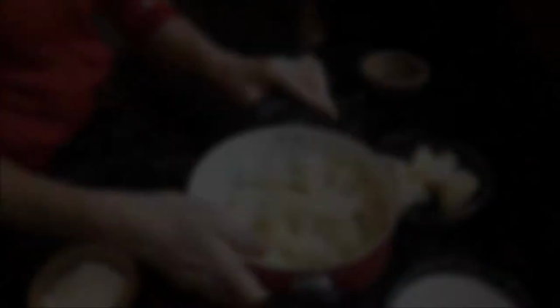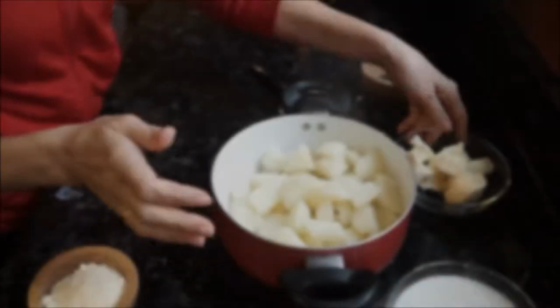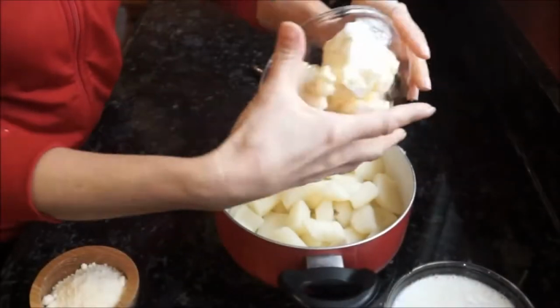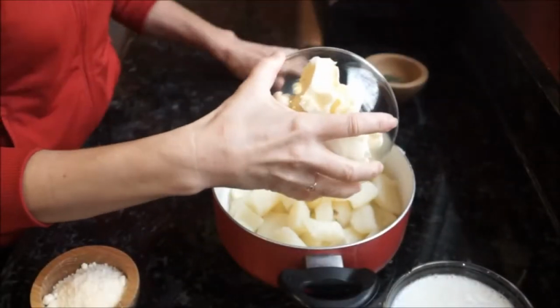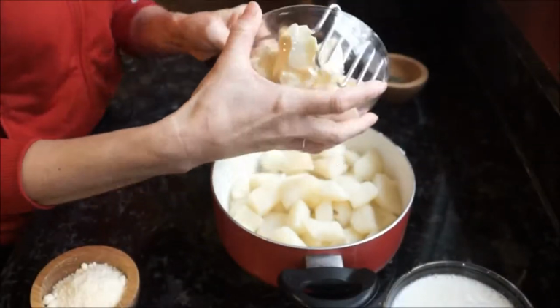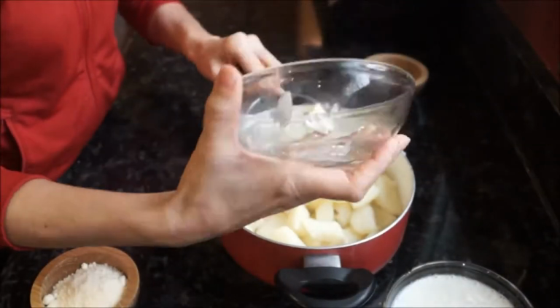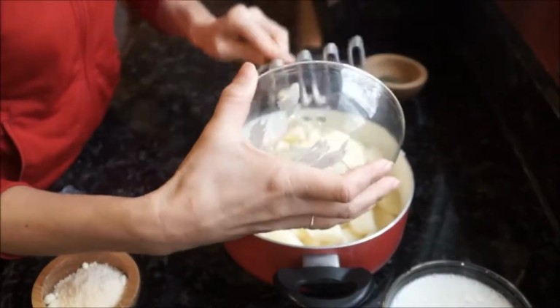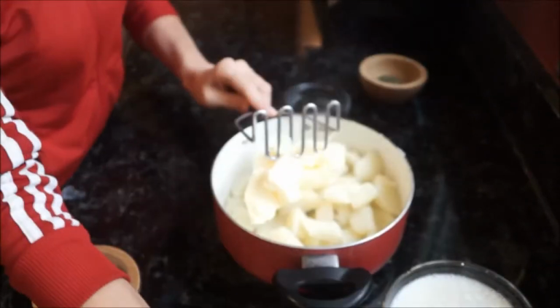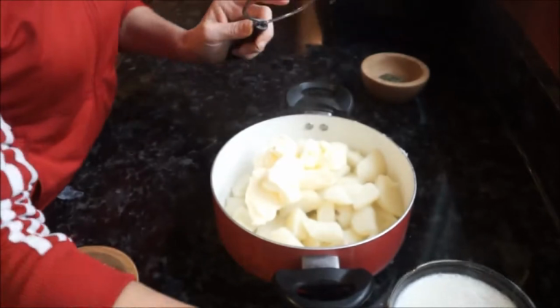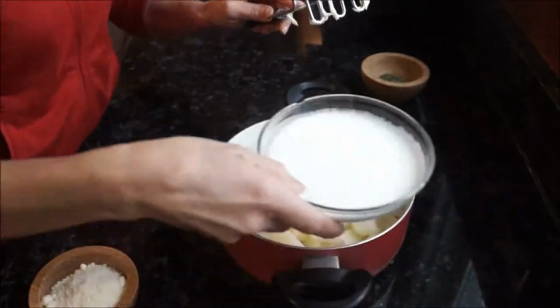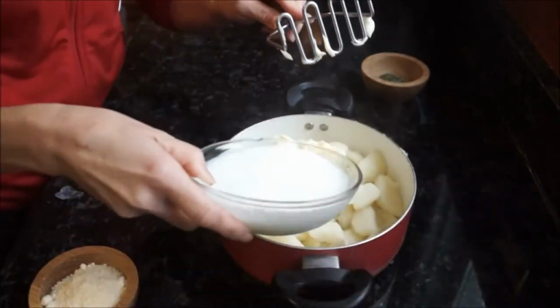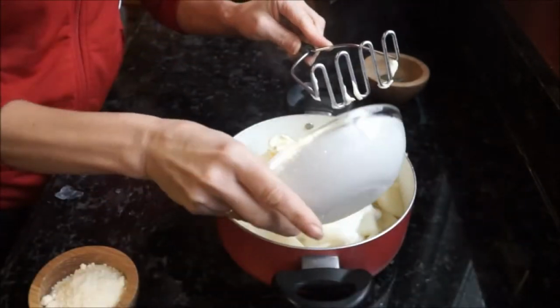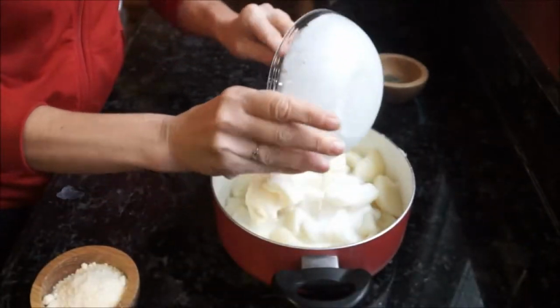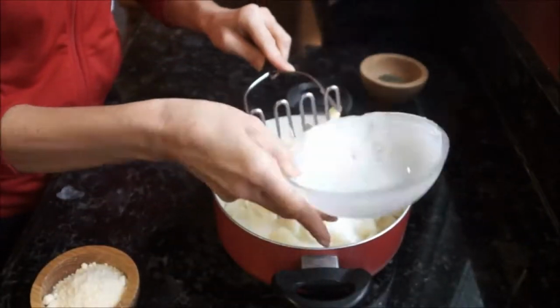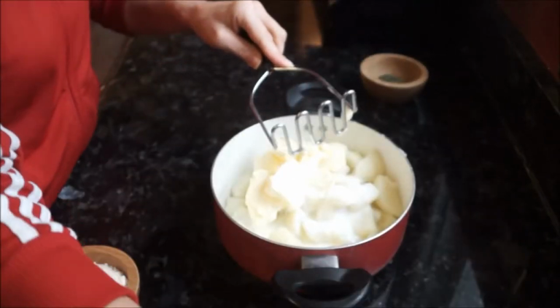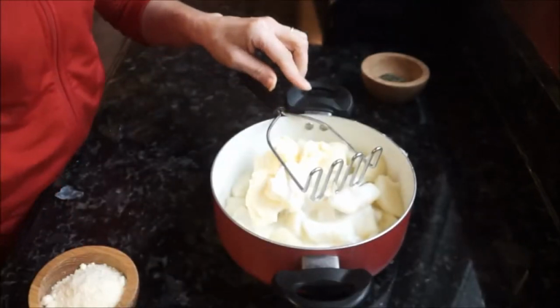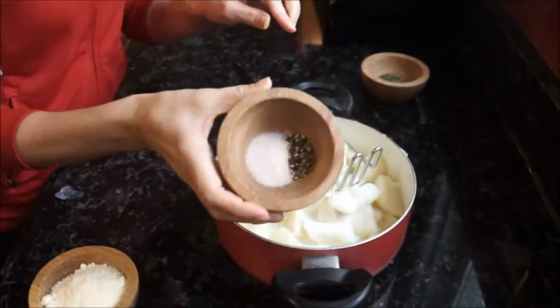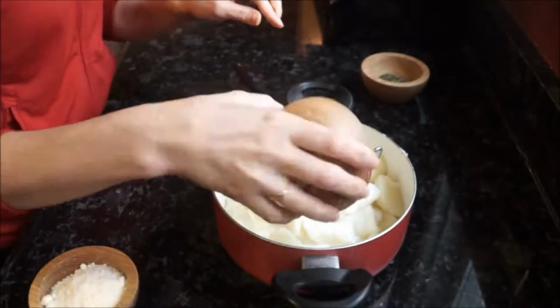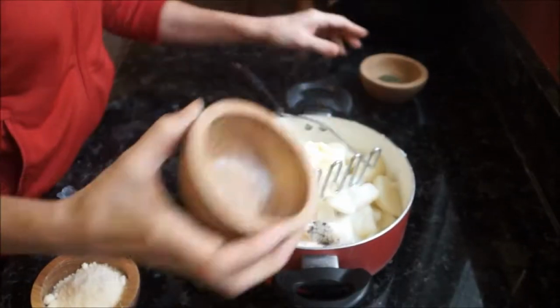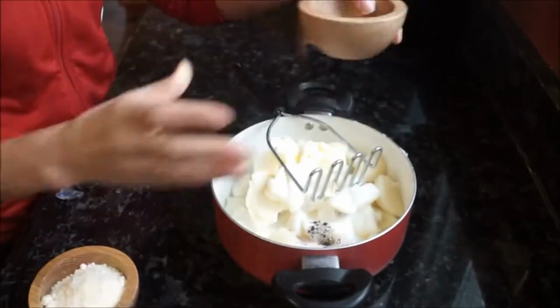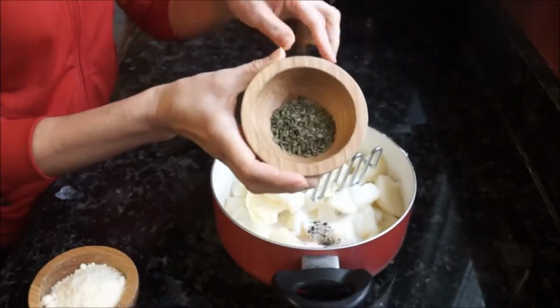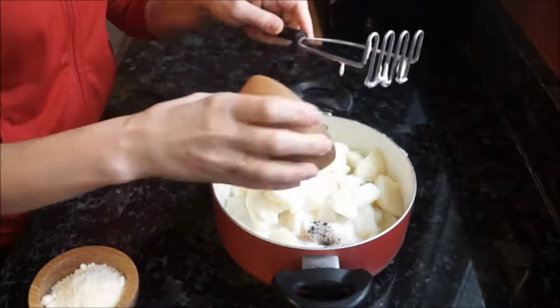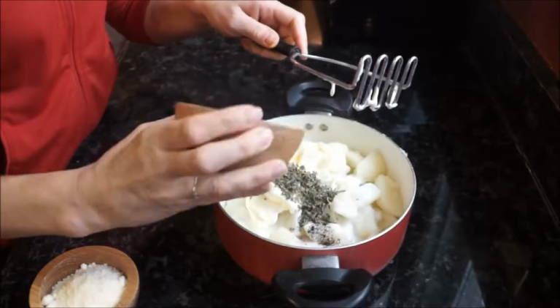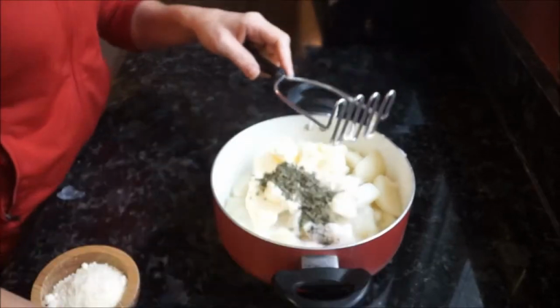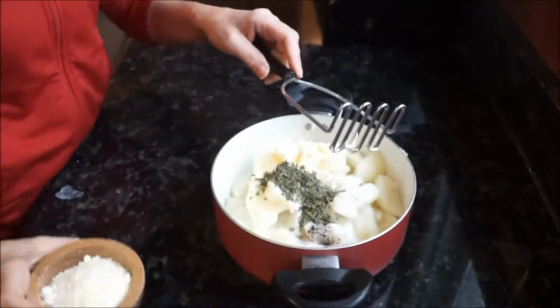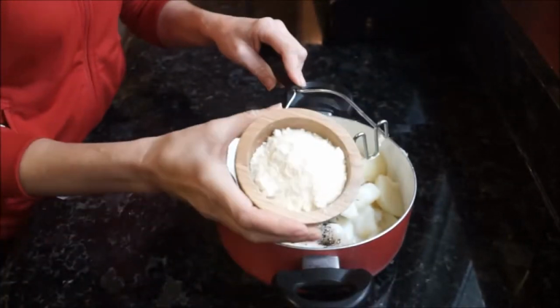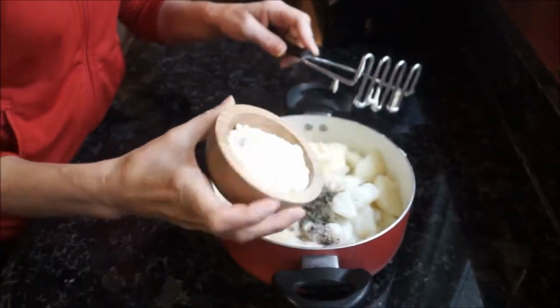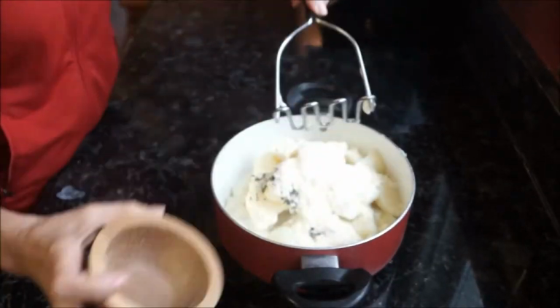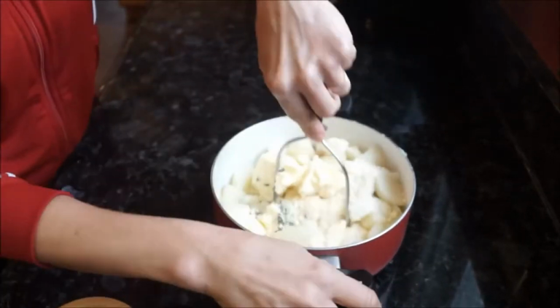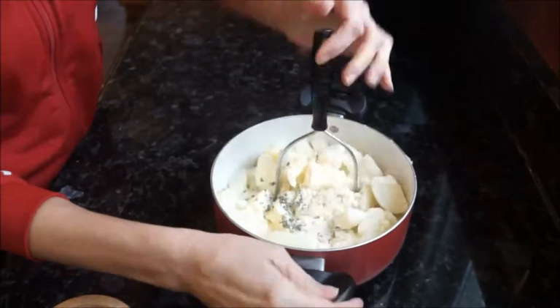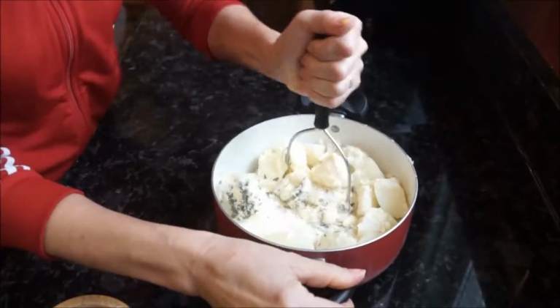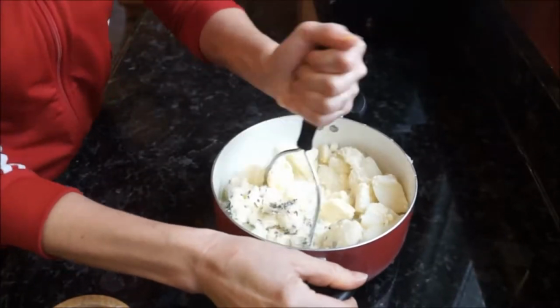Don't forget to add your butter and milk to the potatoes and seasoning along with the garlic. Stir the potatoes a little bit, then go ahead and turn it down for a little bit.